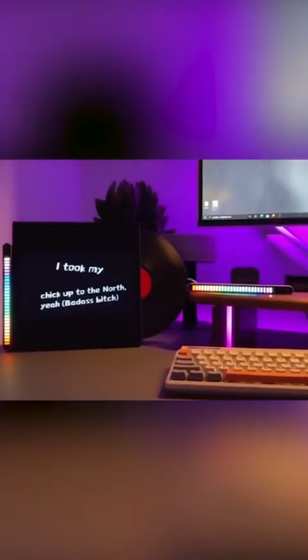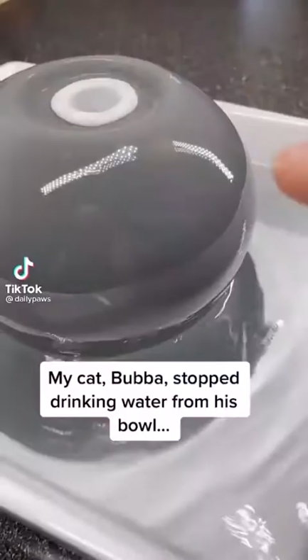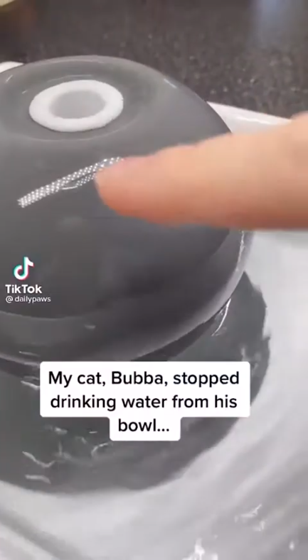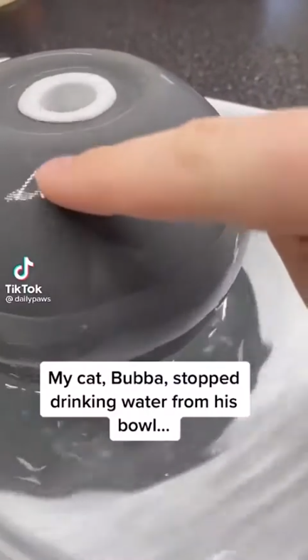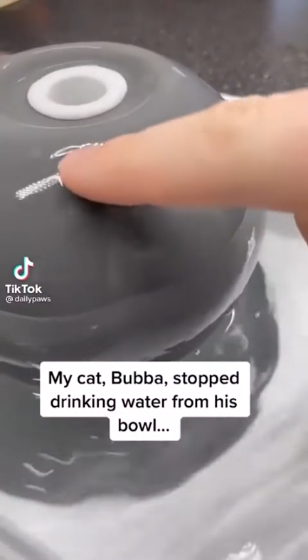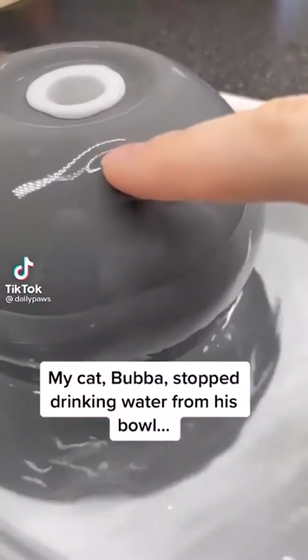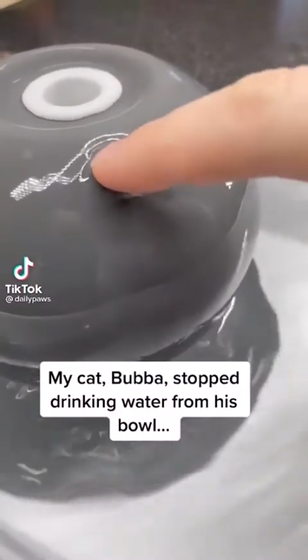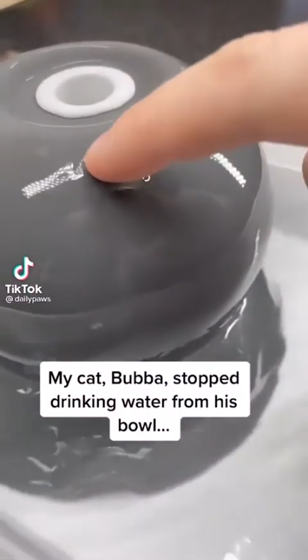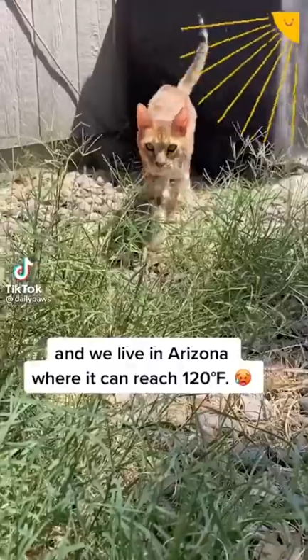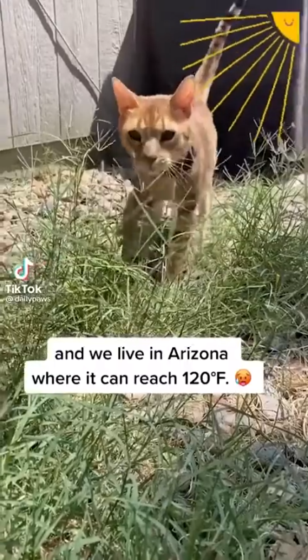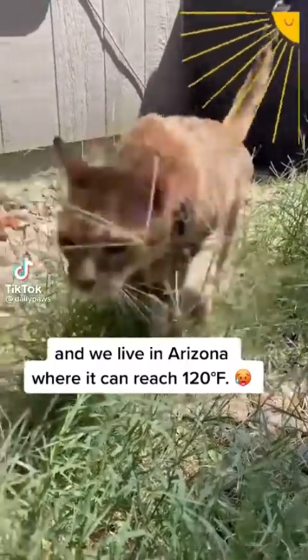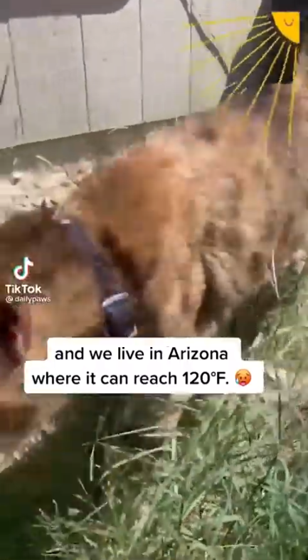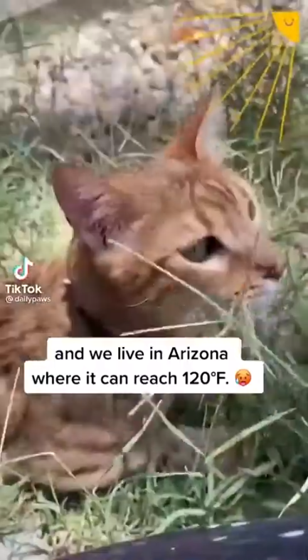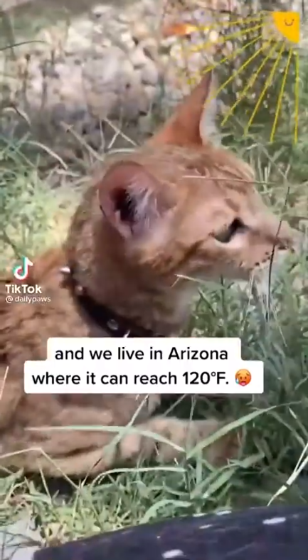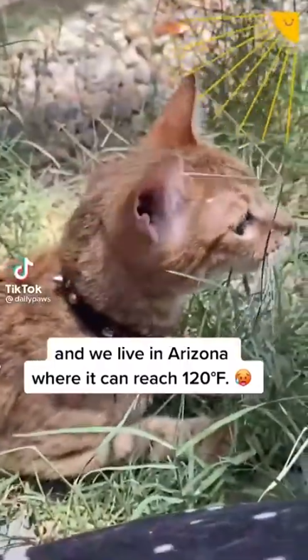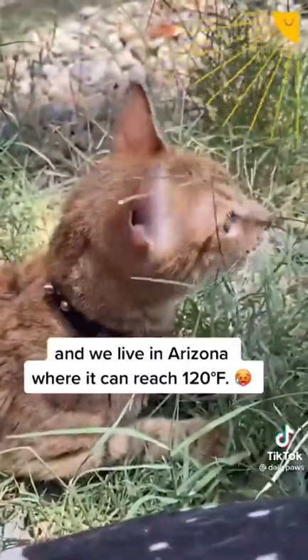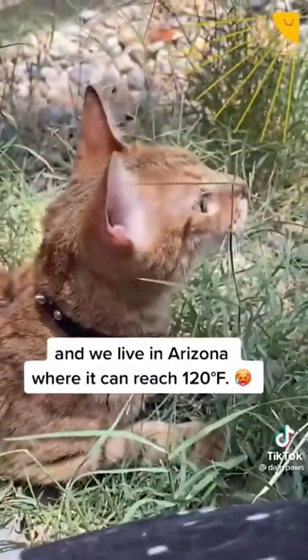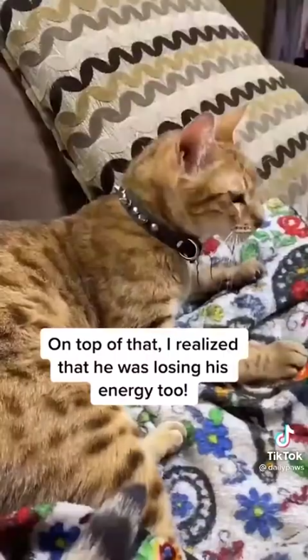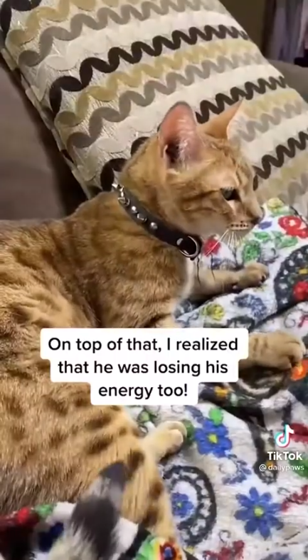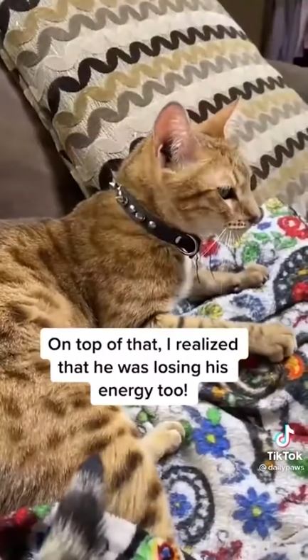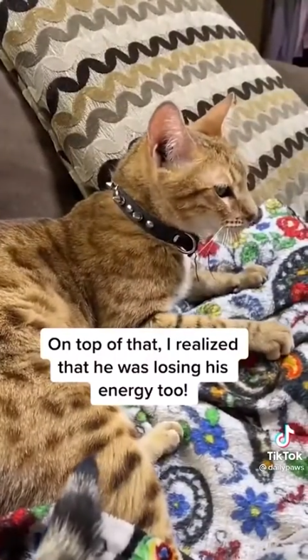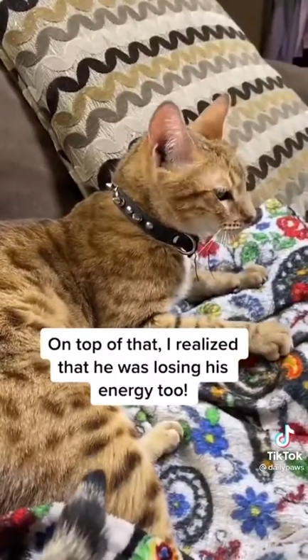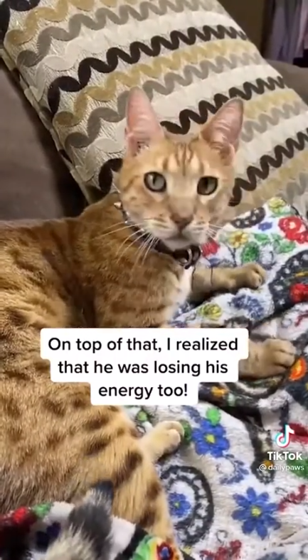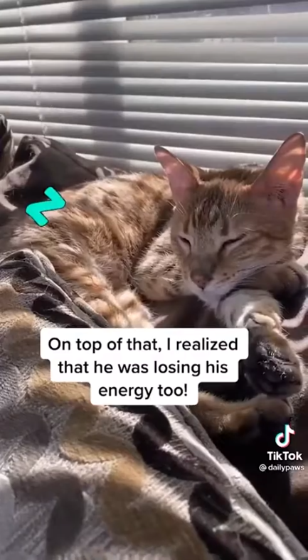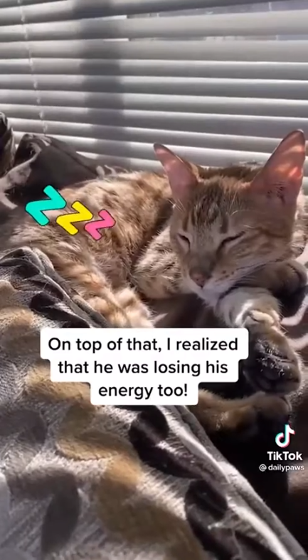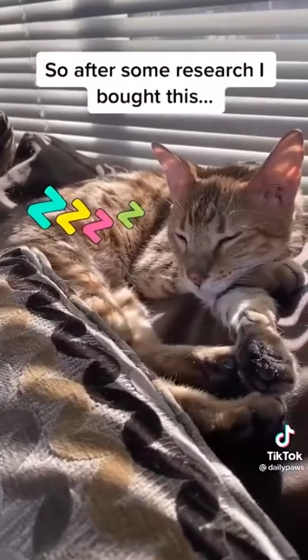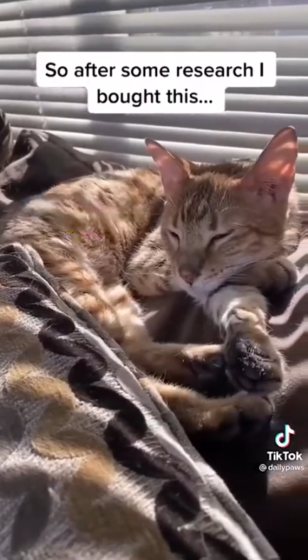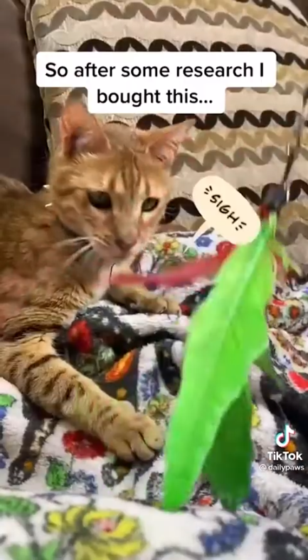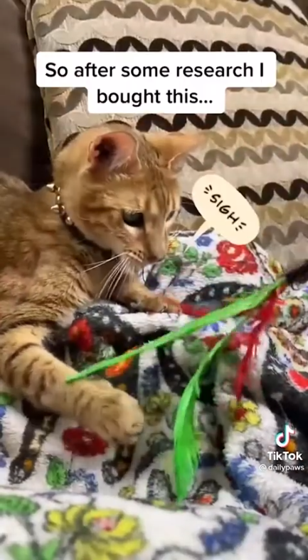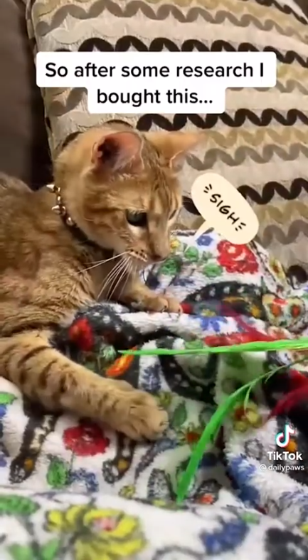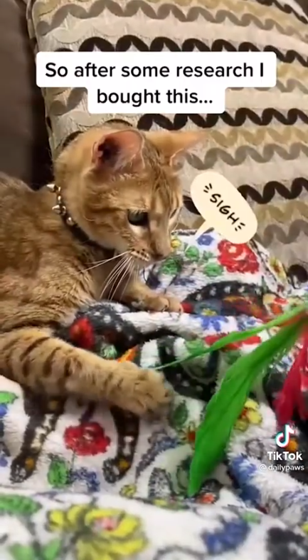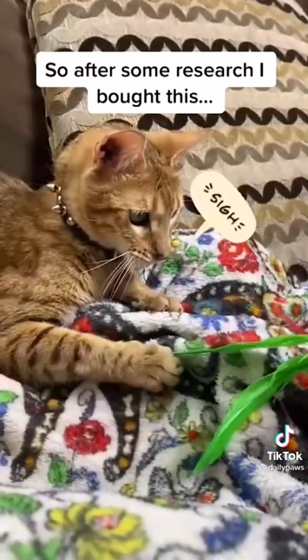My cat Bubba stopped drinking water from his bowl, and we live in Arizona where it can reach 120 degrees. On top of that, I realized he was losing his energy too, so after some research I bought this.